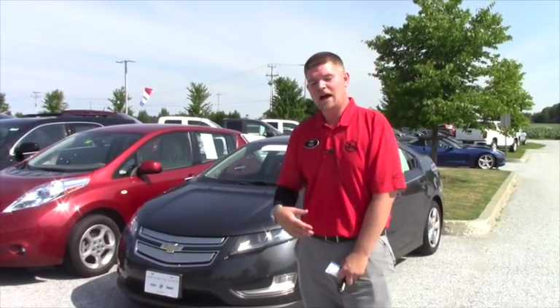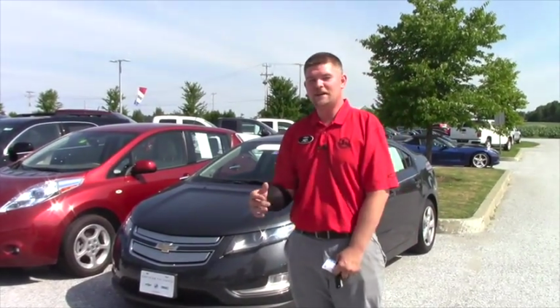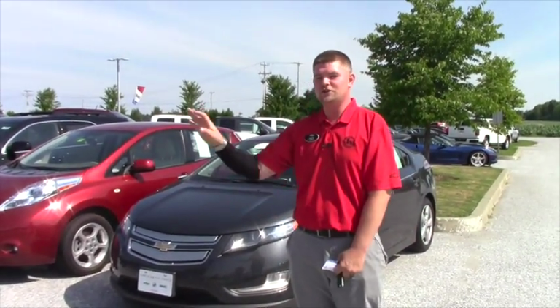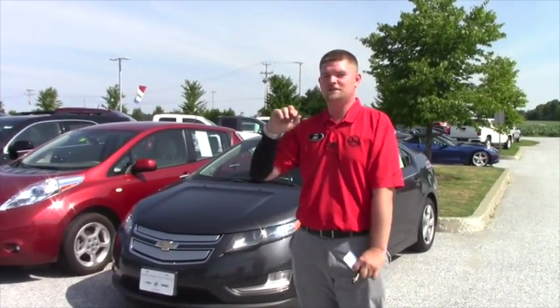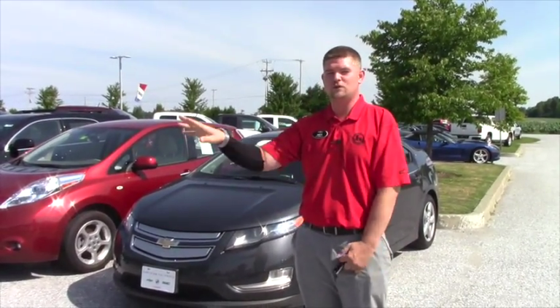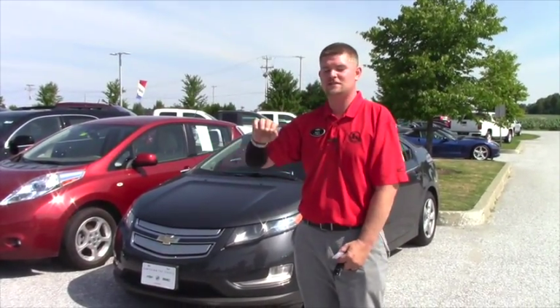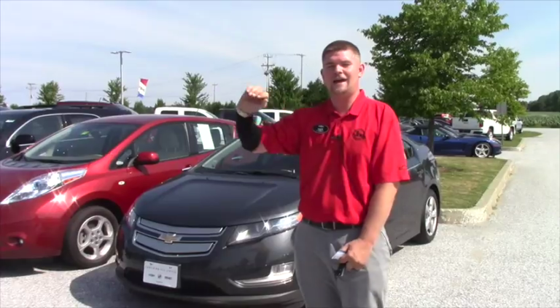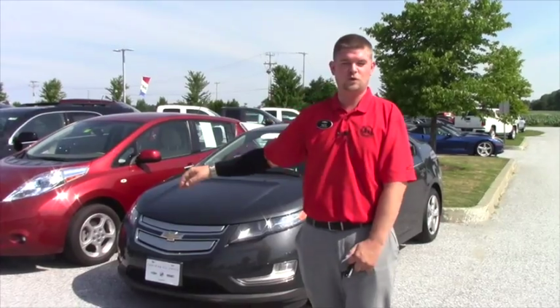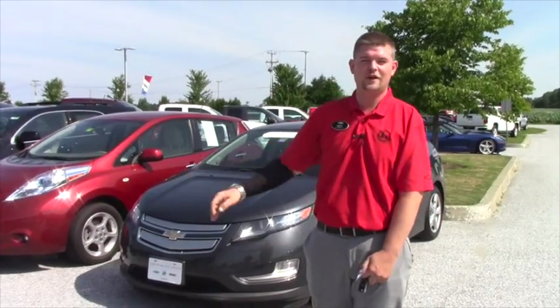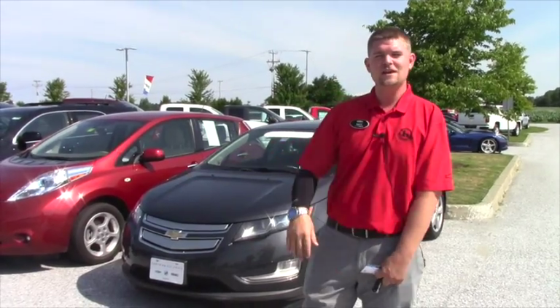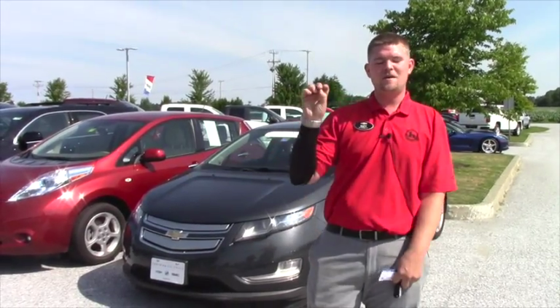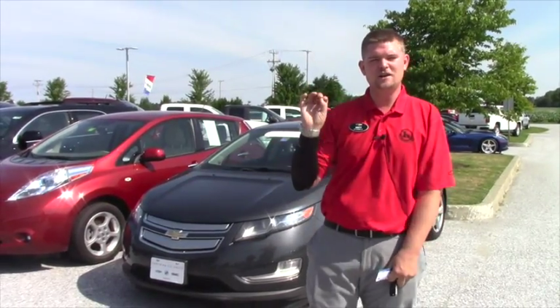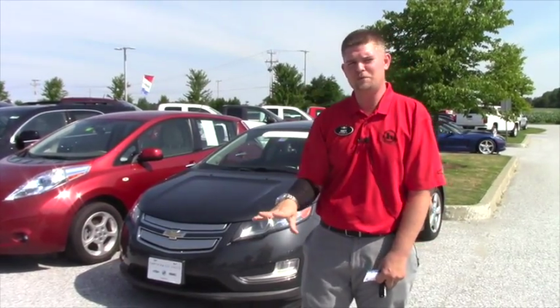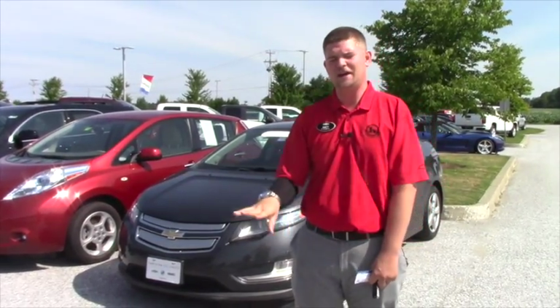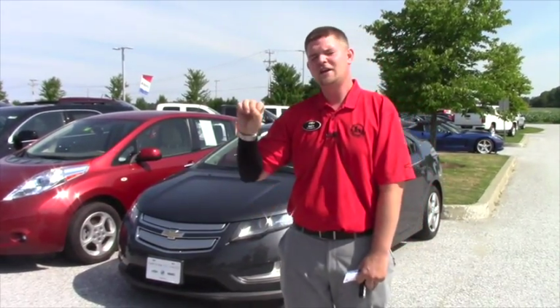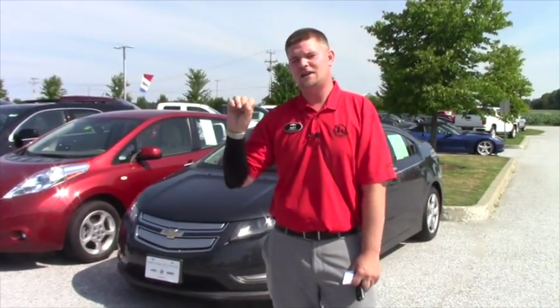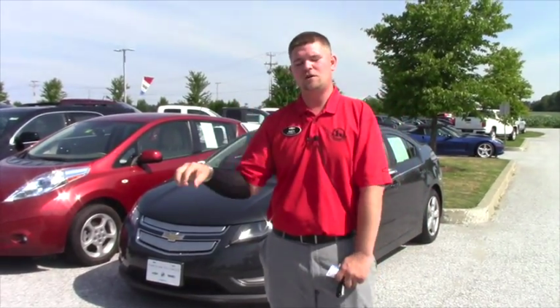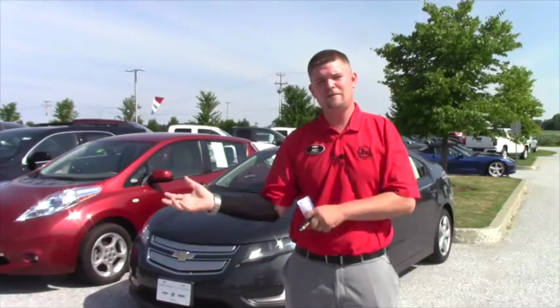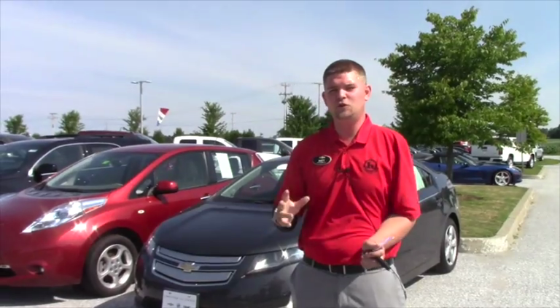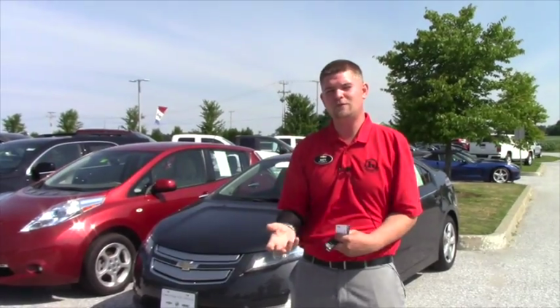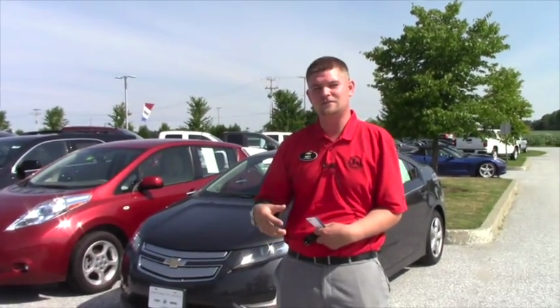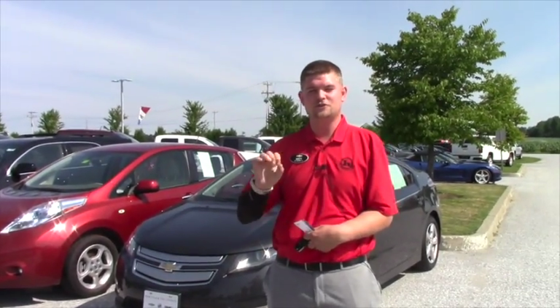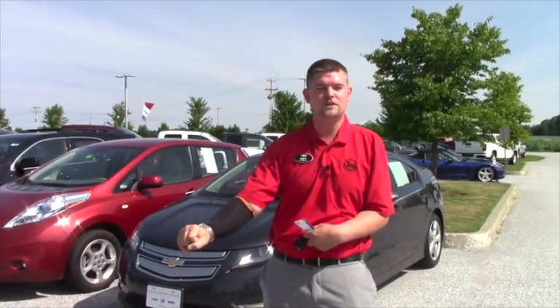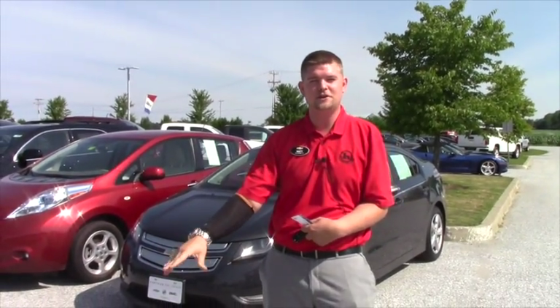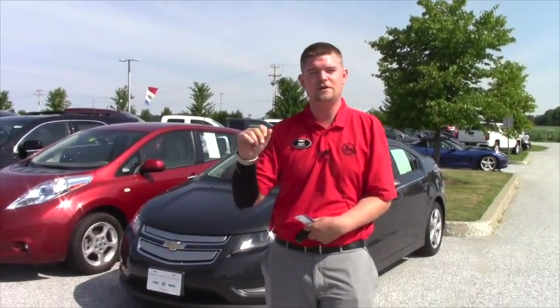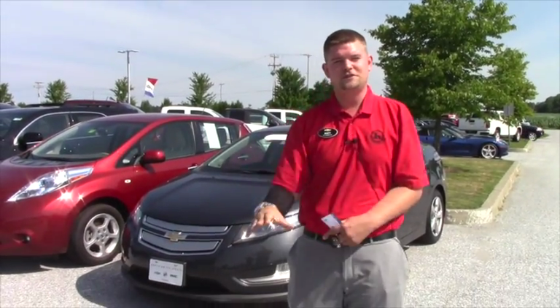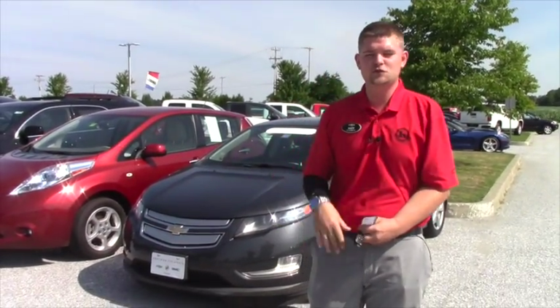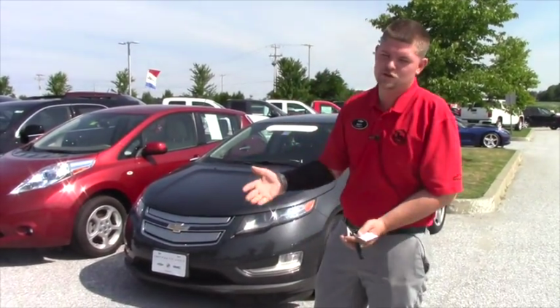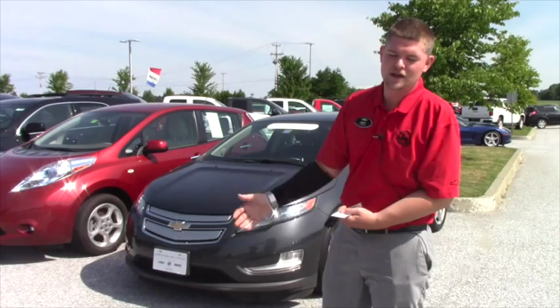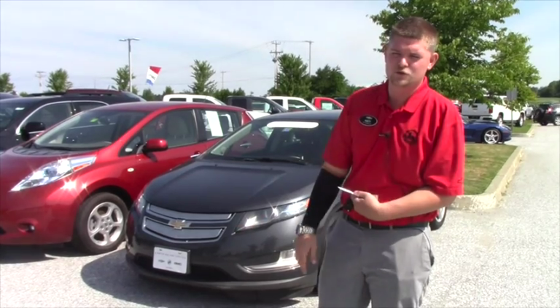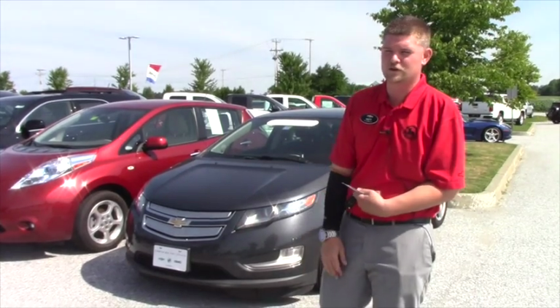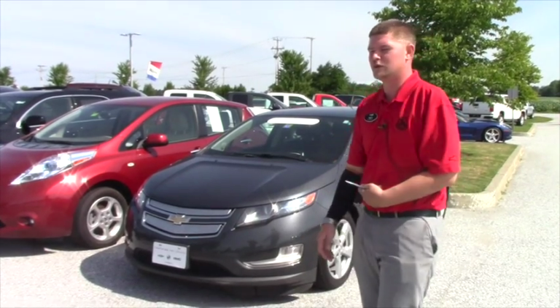I will tell you on the new ones, the rebates are out of this world crazy. They're trying to be super competitive. So maybe when you come in, I can show you the numbers on a new one versus a used one and you can kind of pick which one works best for you.